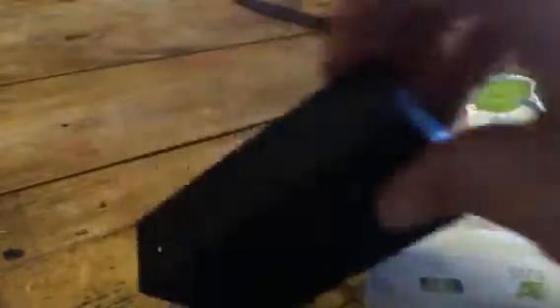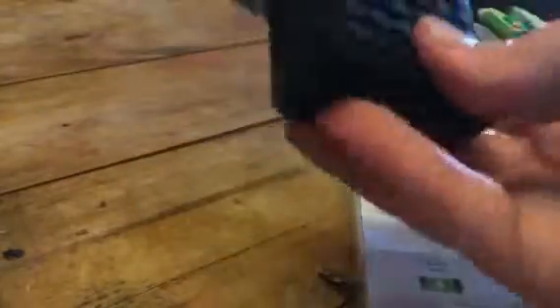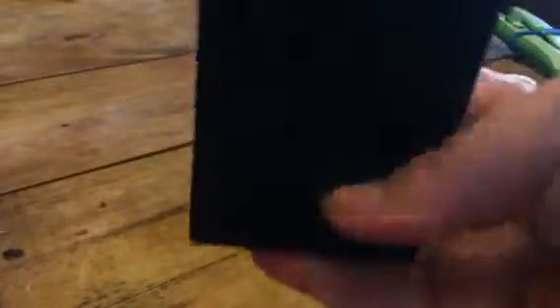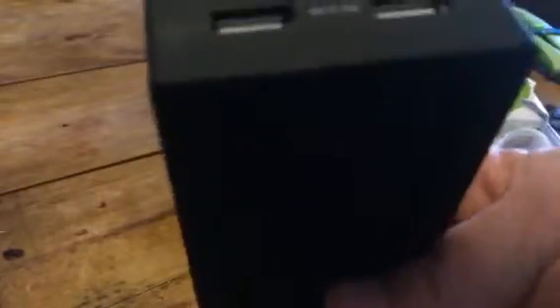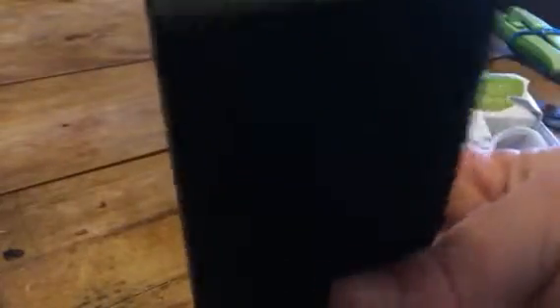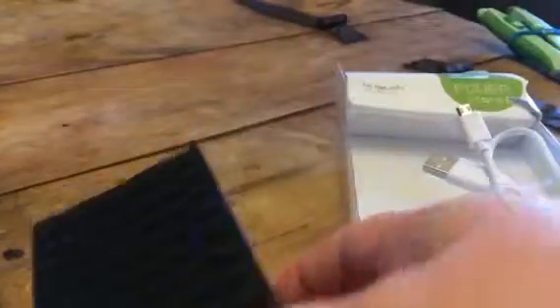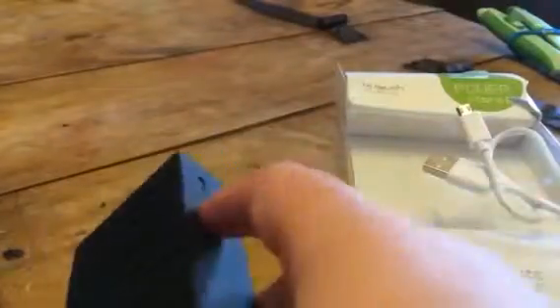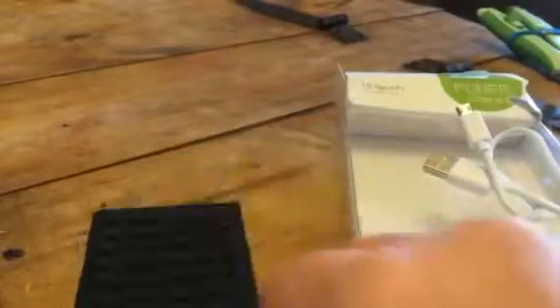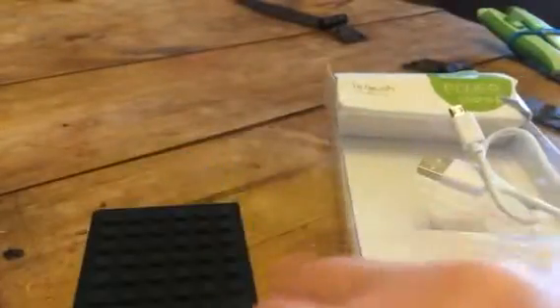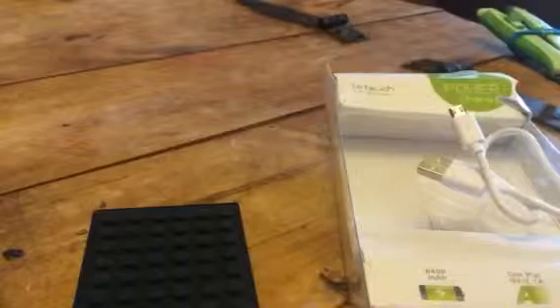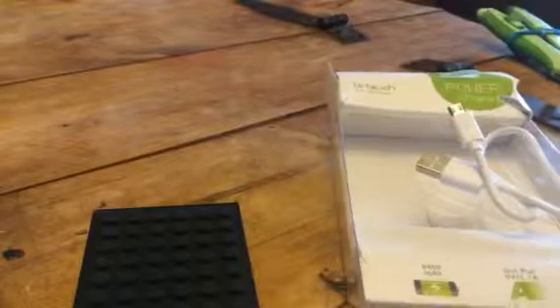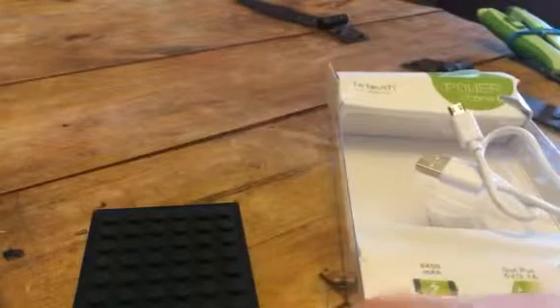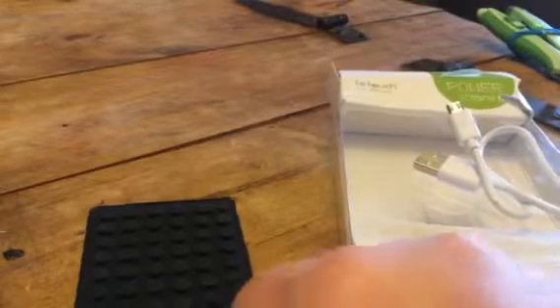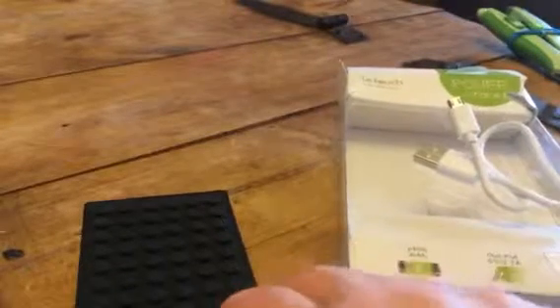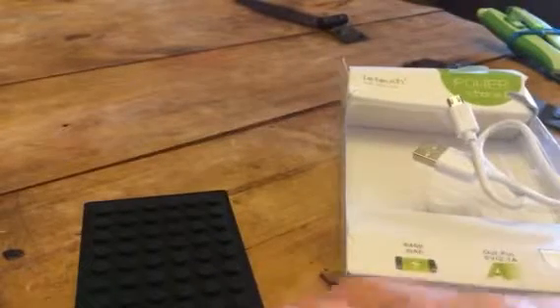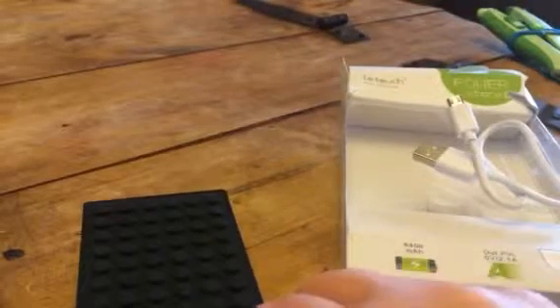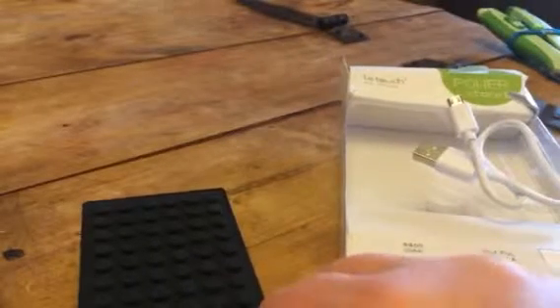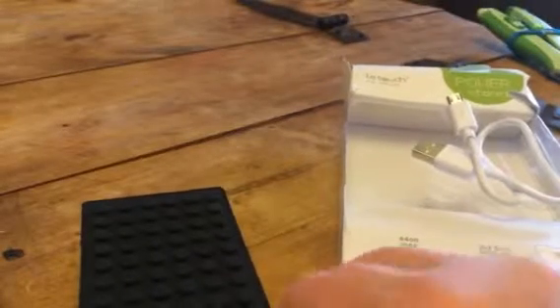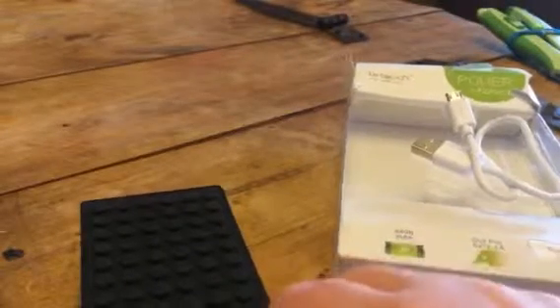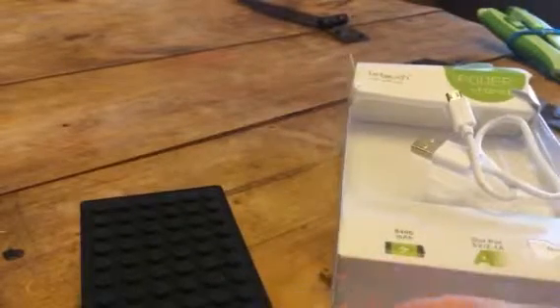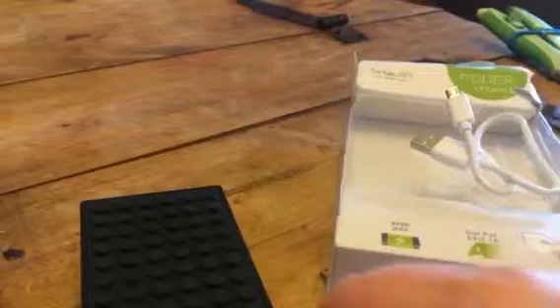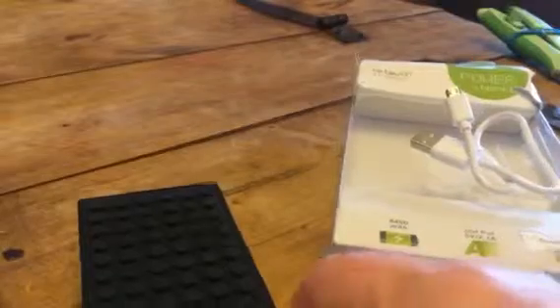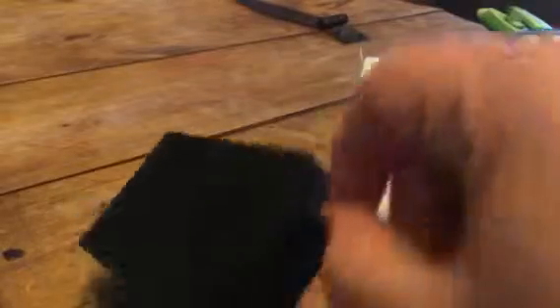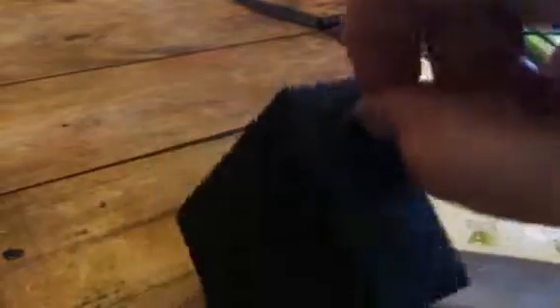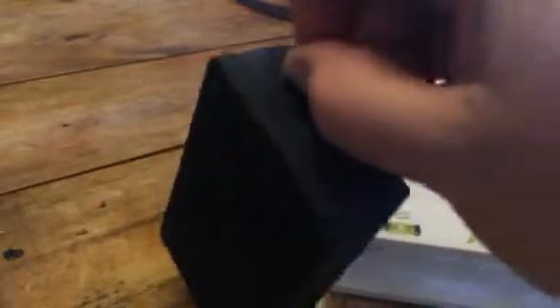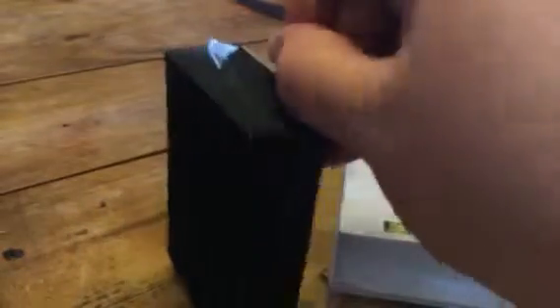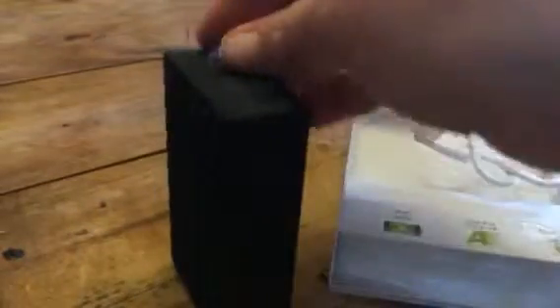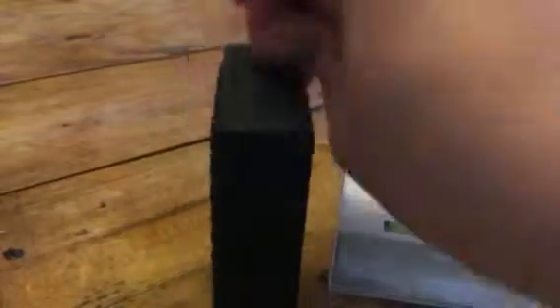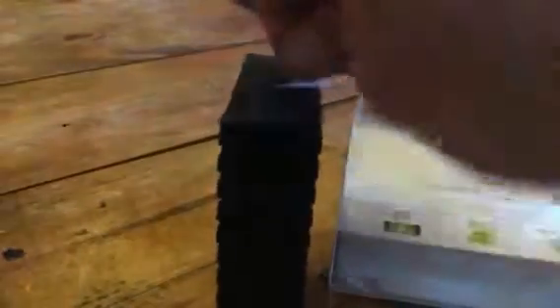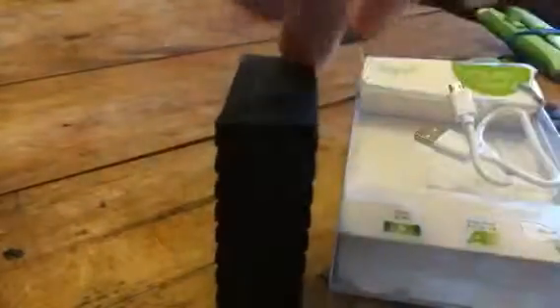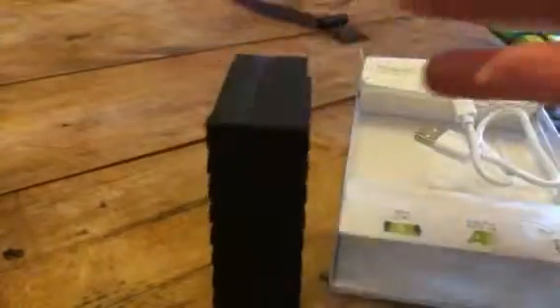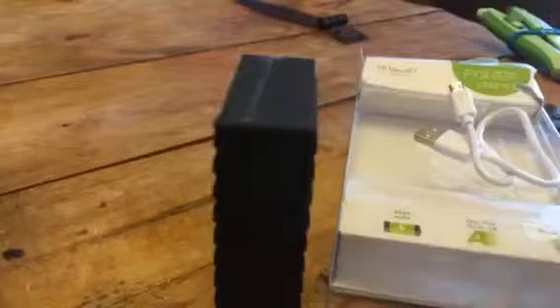We like to travel with this just in case we run out of power on our phone or devices, and then you can charge two at the same time, which is kind of nice. So it's really great to travel with.